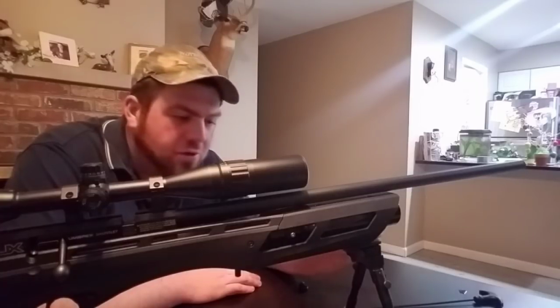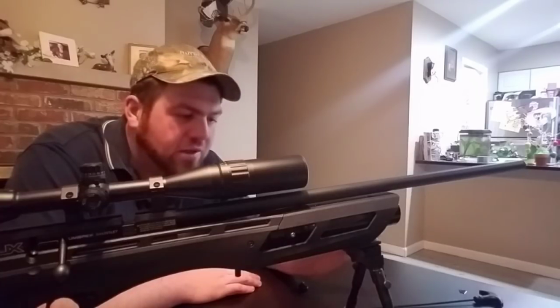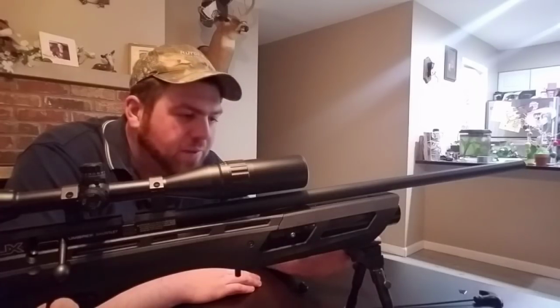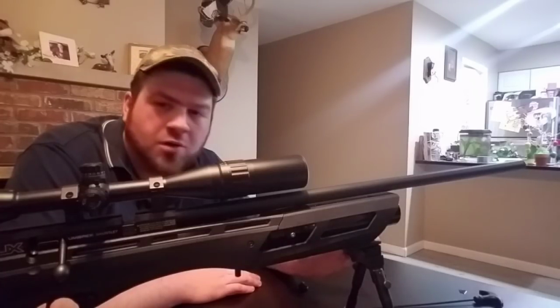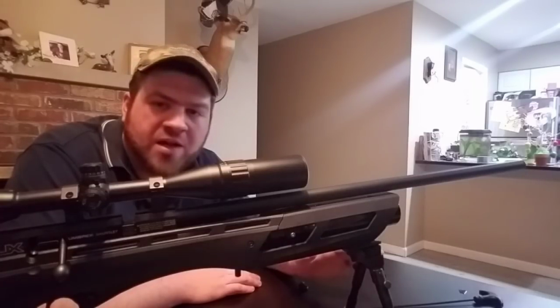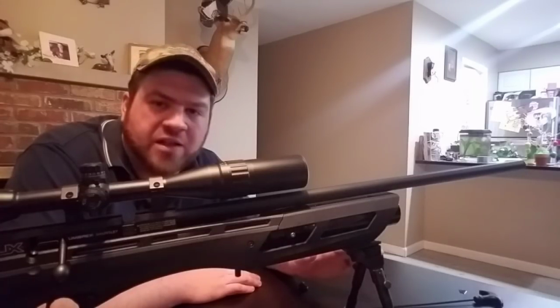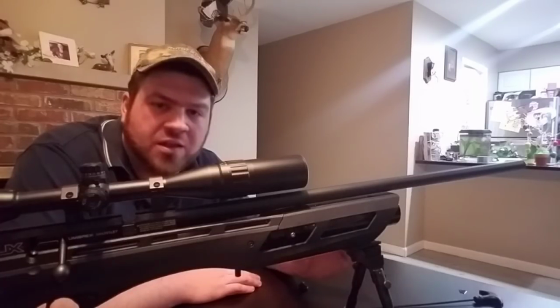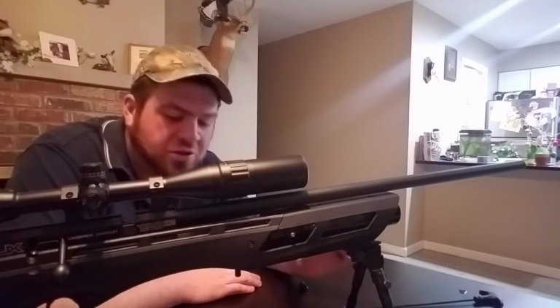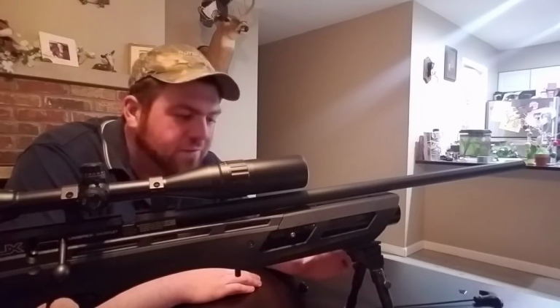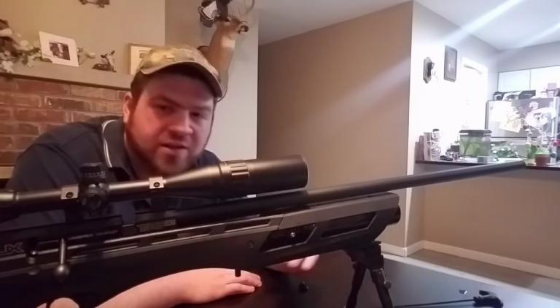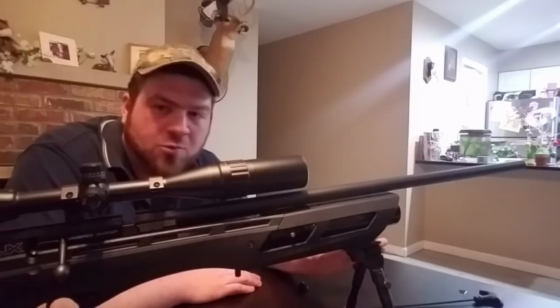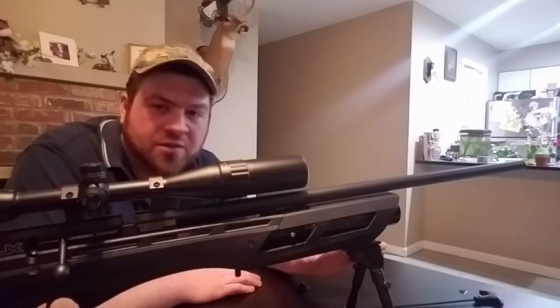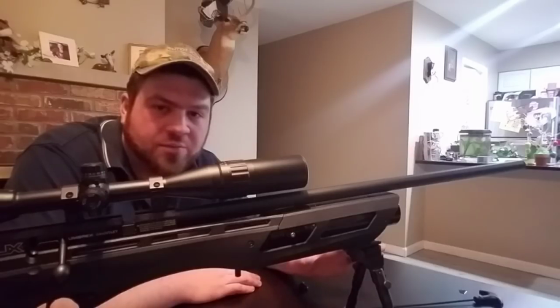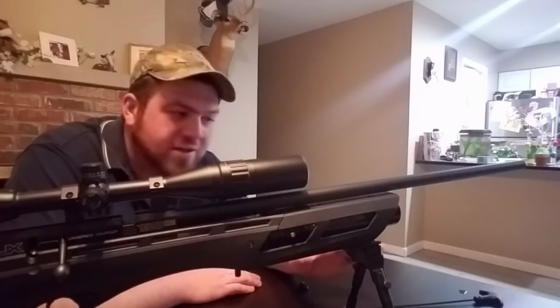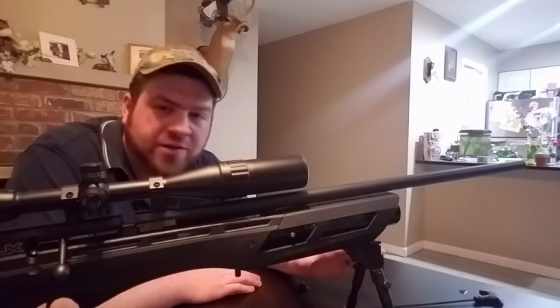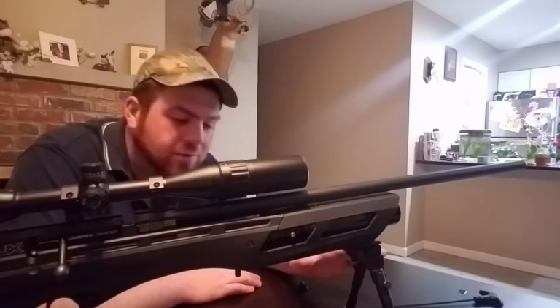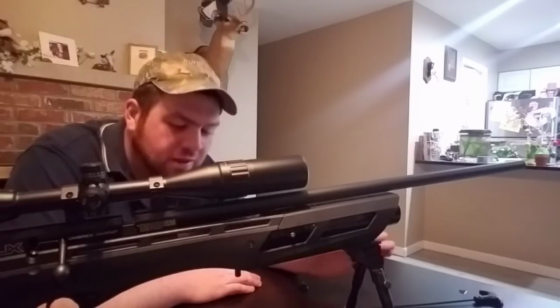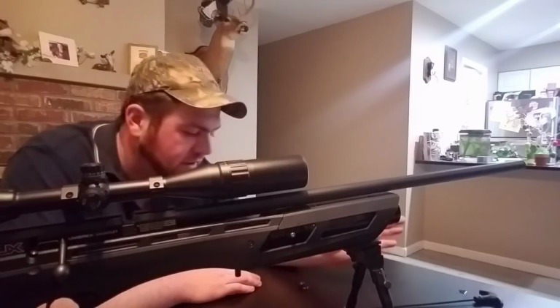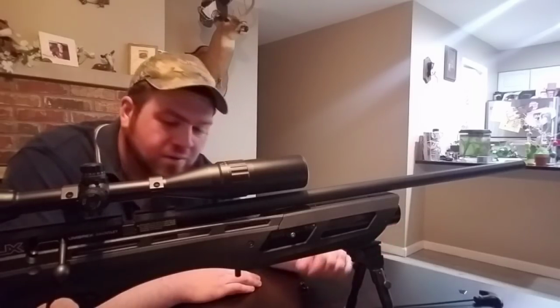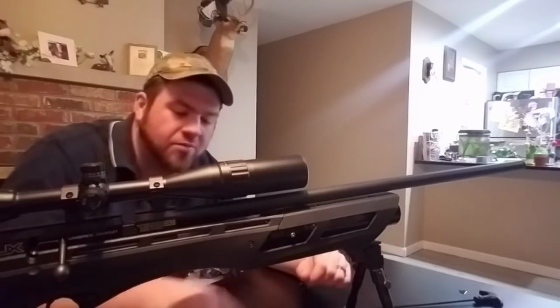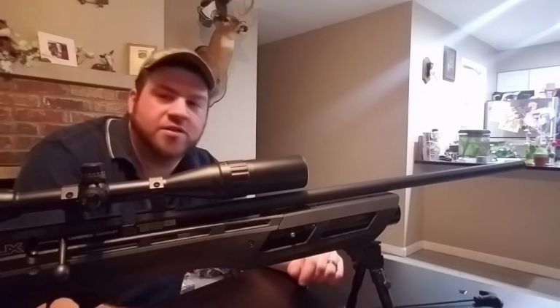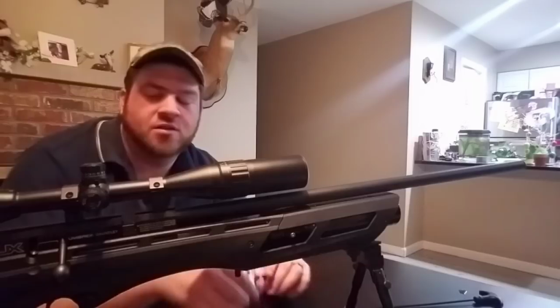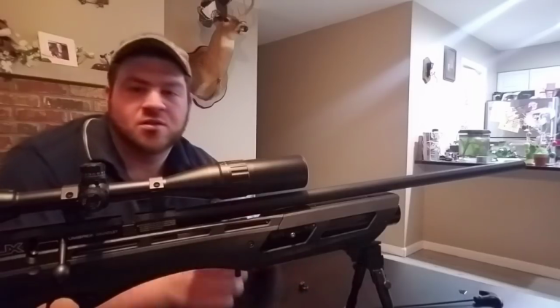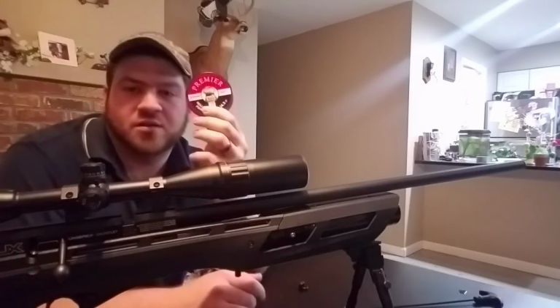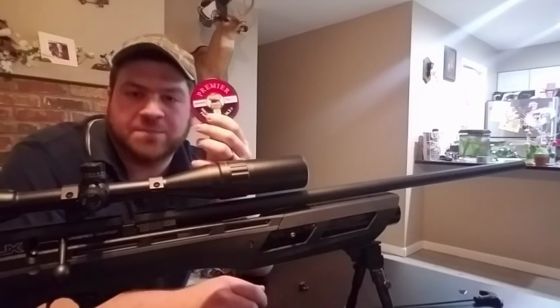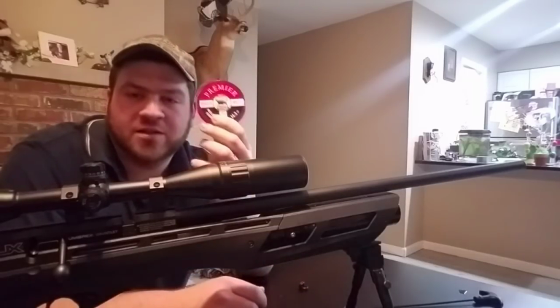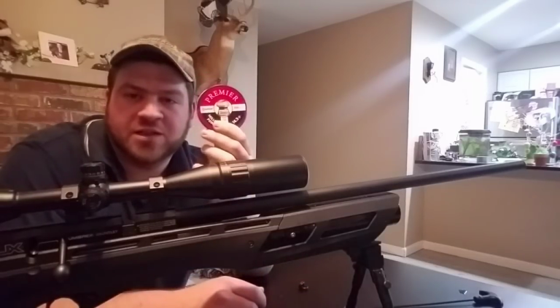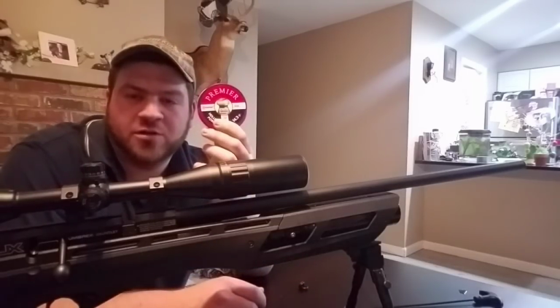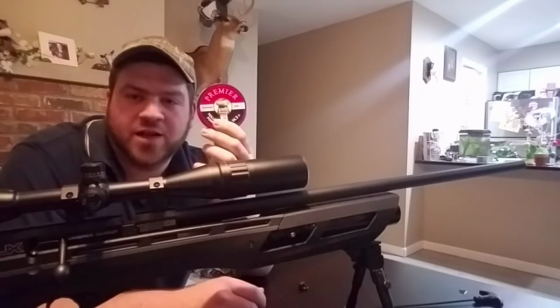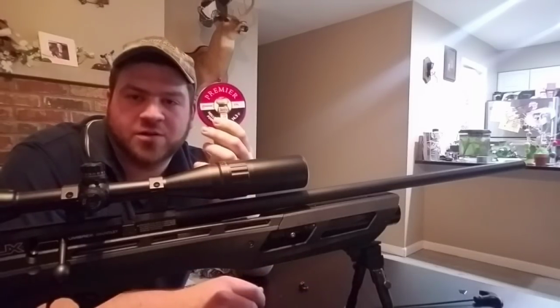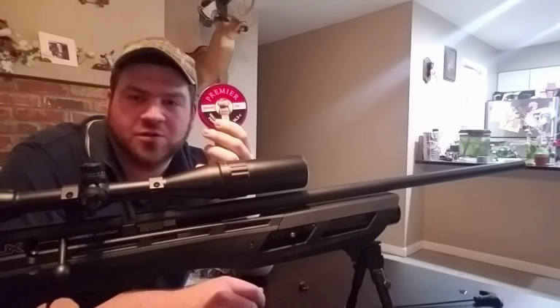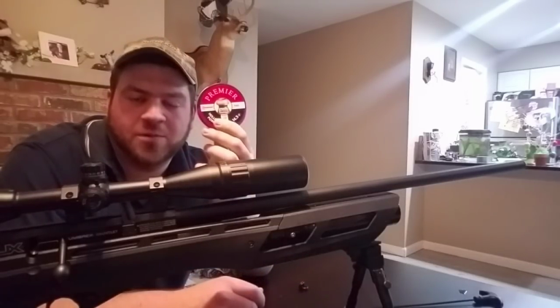What I'm doing is basically tuning the barrel harmonically to shoot whatever pellet I want pretty accurately. I could shoot whether it's these pellets — you've seen me shoot these on camera, which I'll show the clip of —